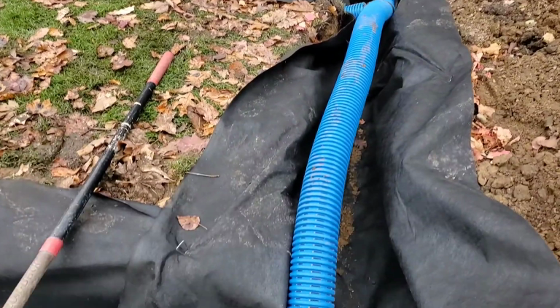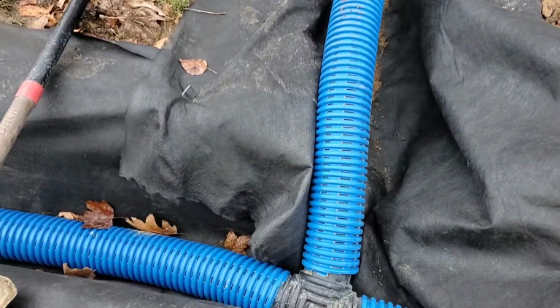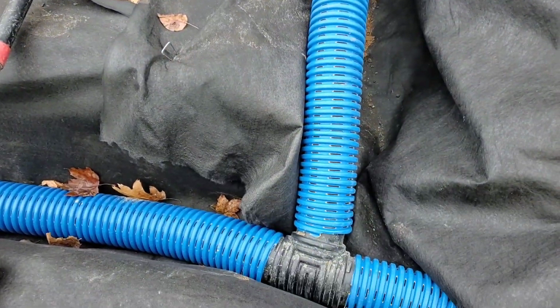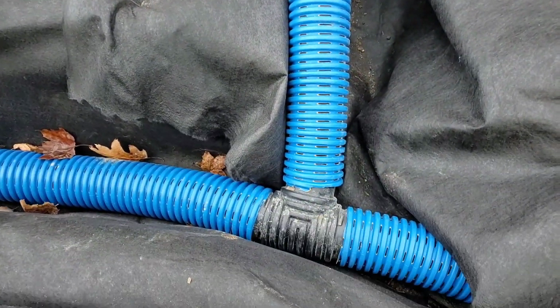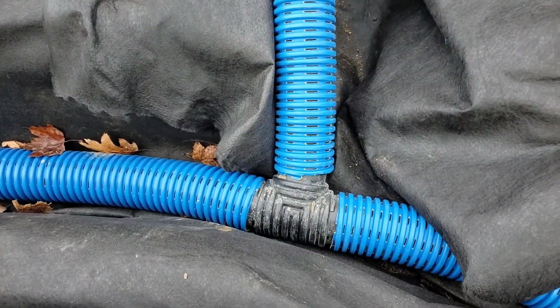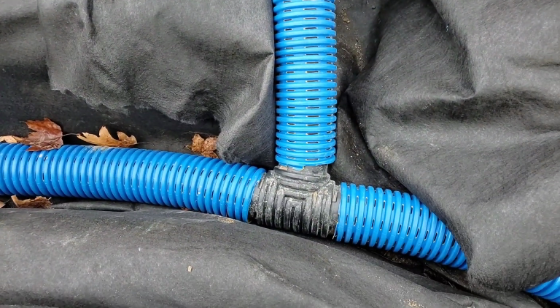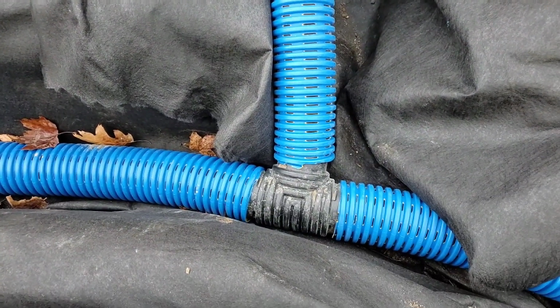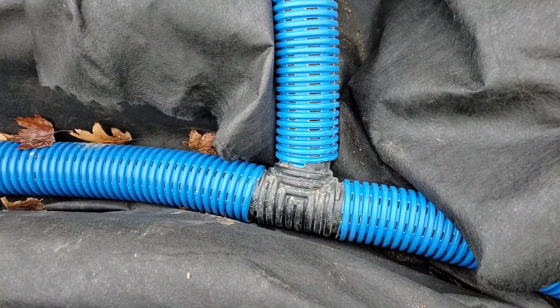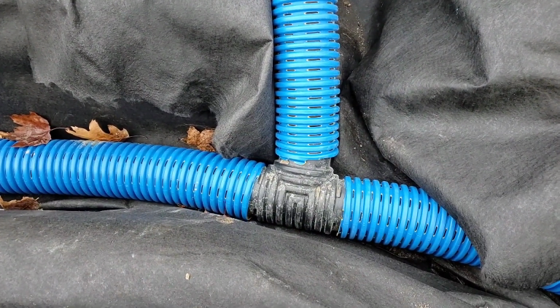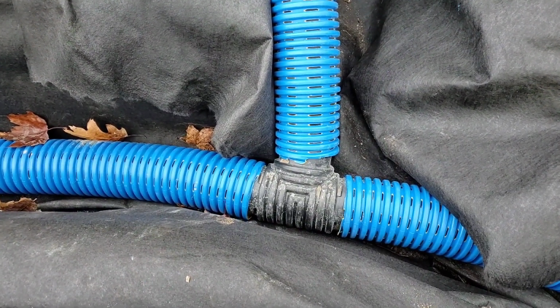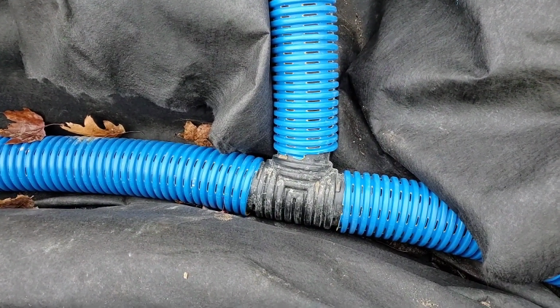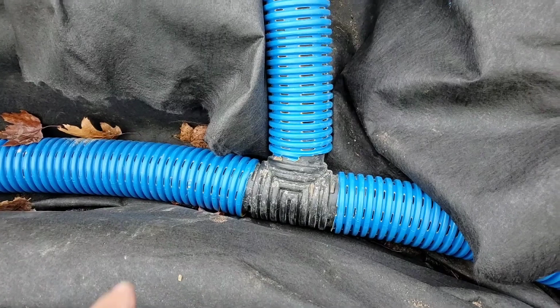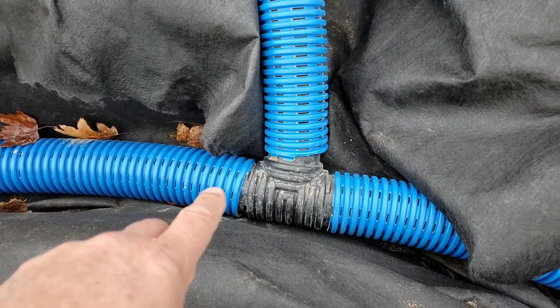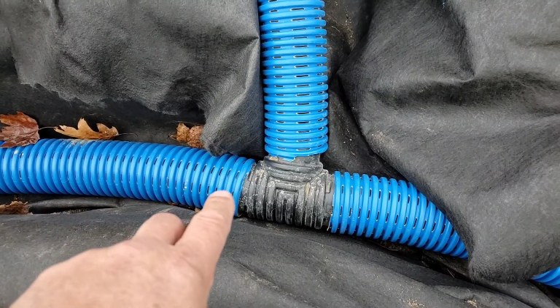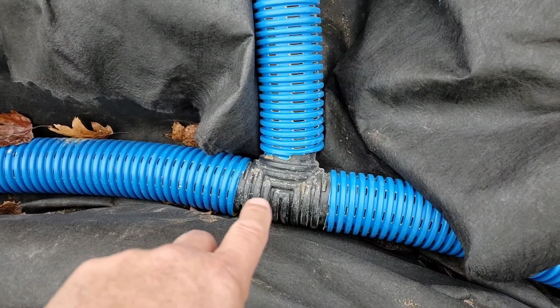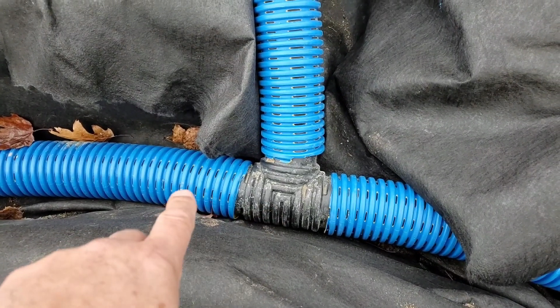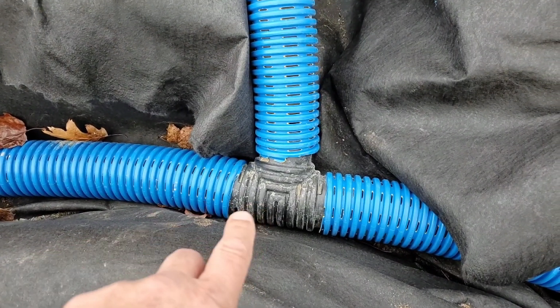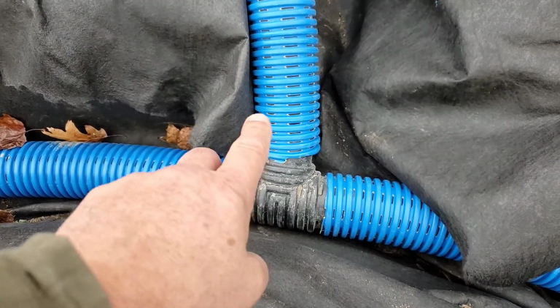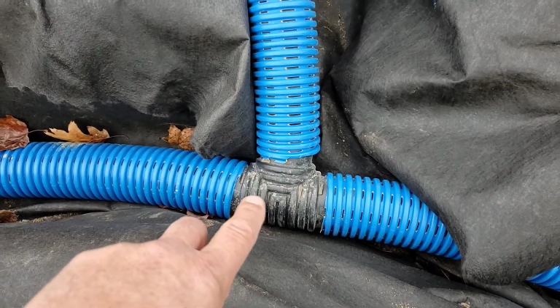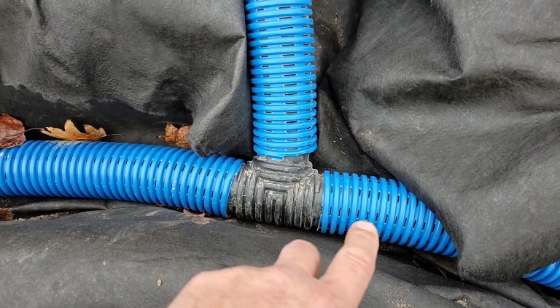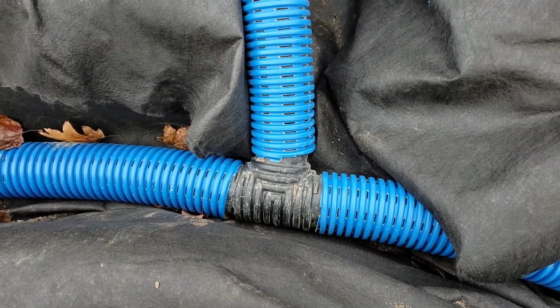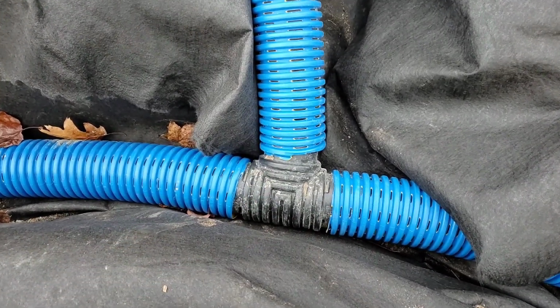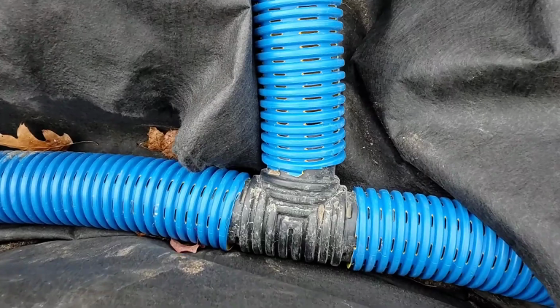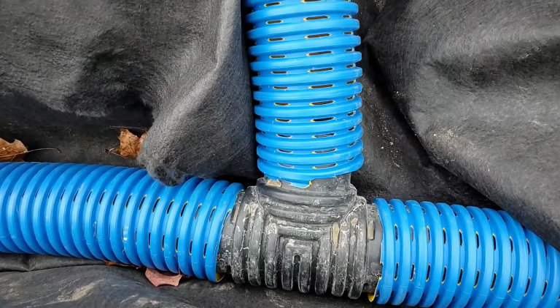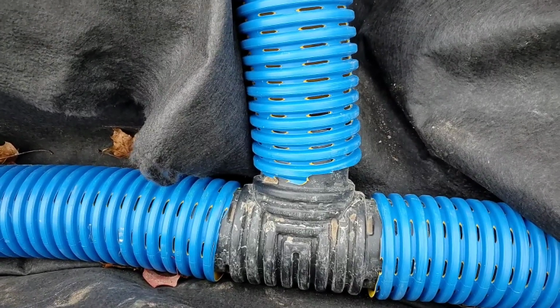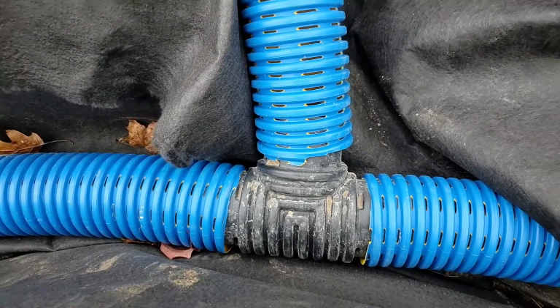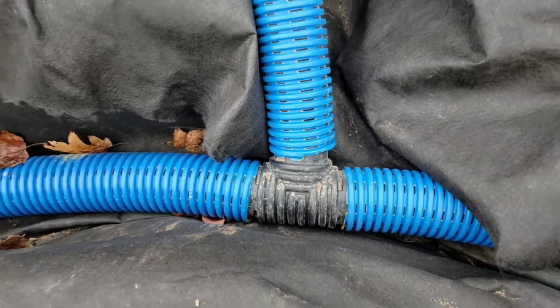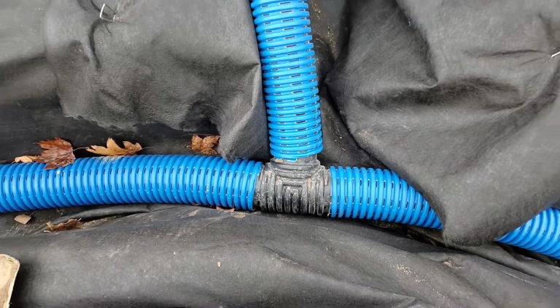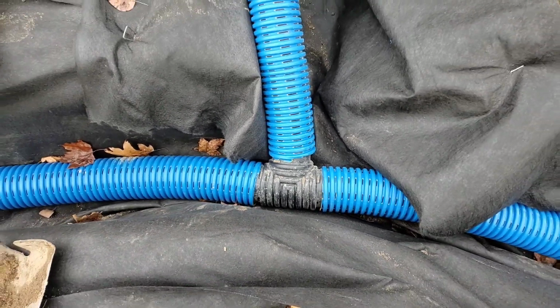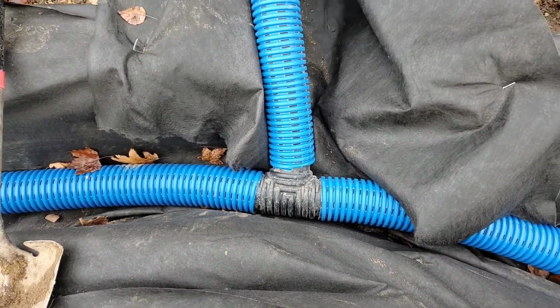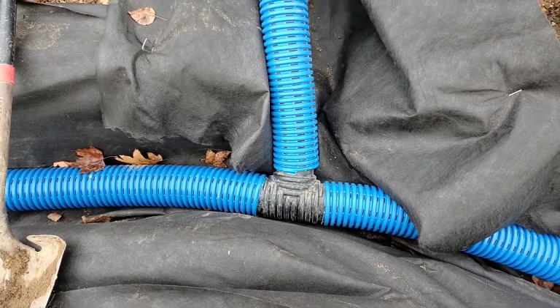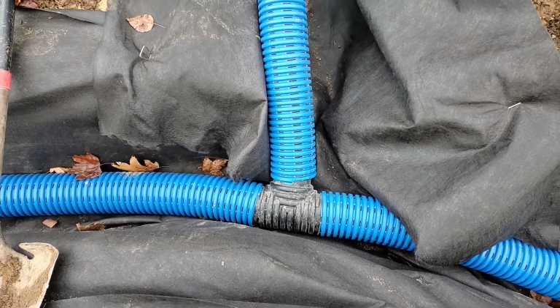I want to explain the difference between an internal T-fitting — this is what this is. It snaps internally into the corrugated pipe. This is made exclusively by the Boffman Tile Company.